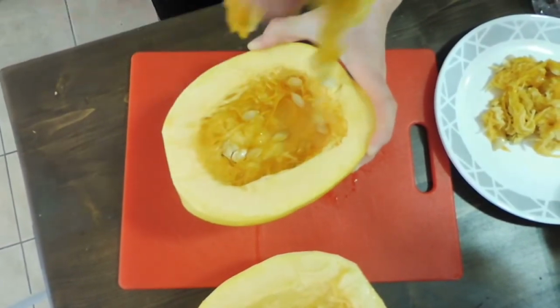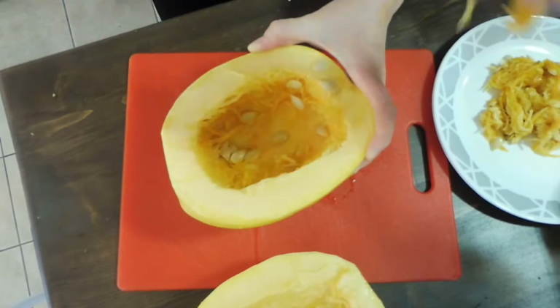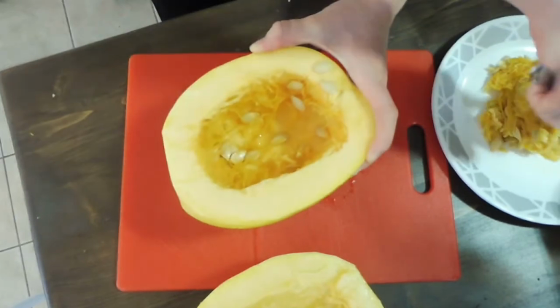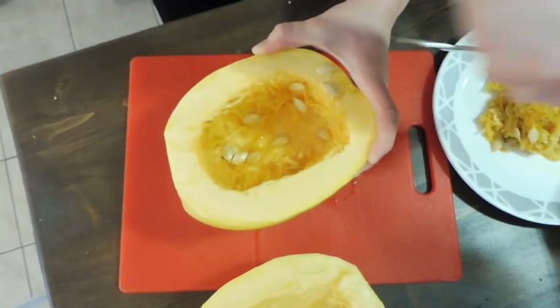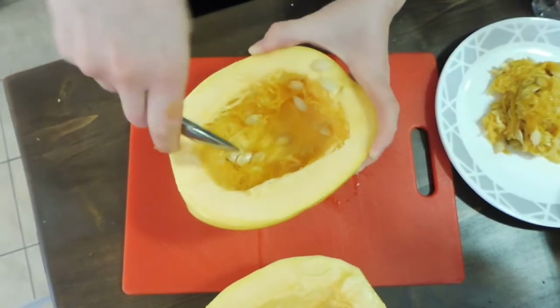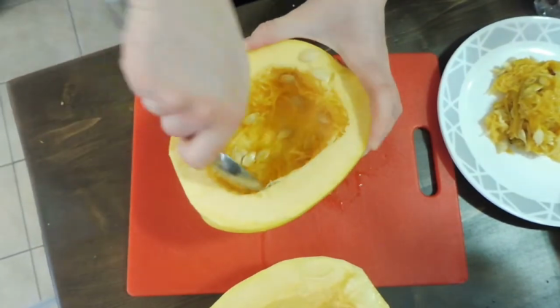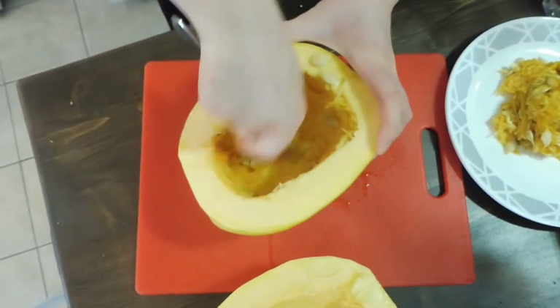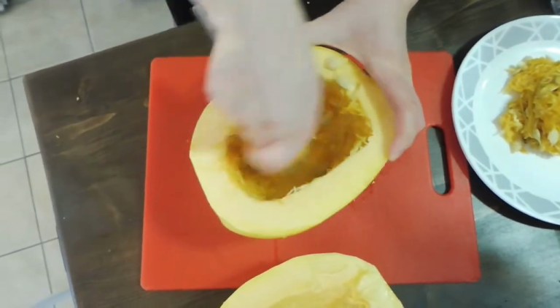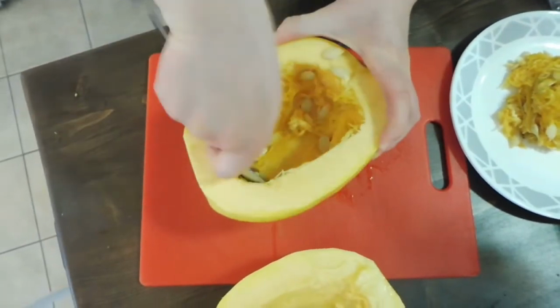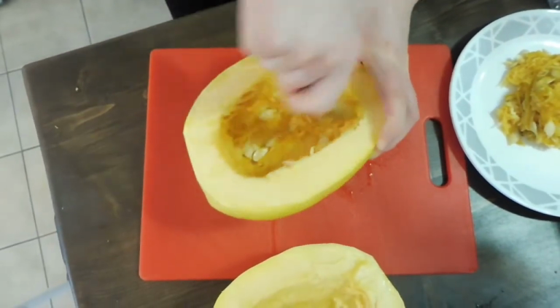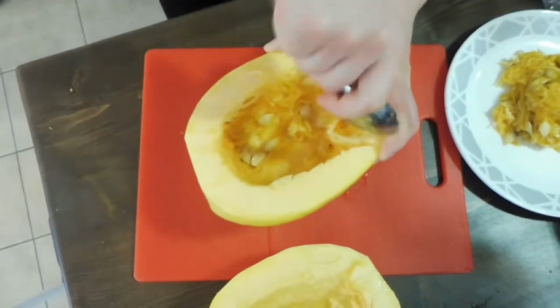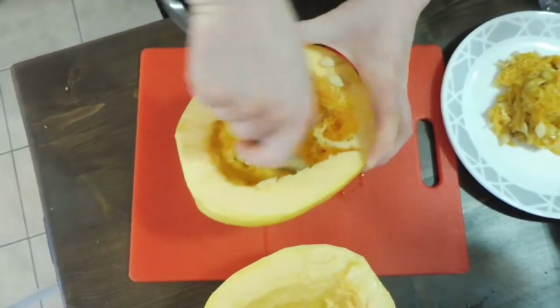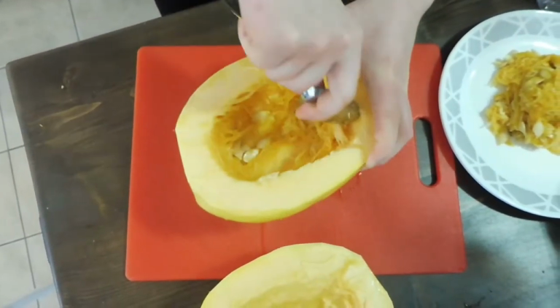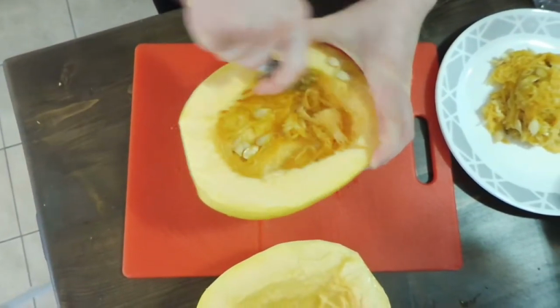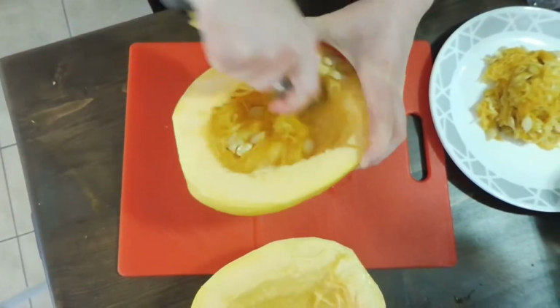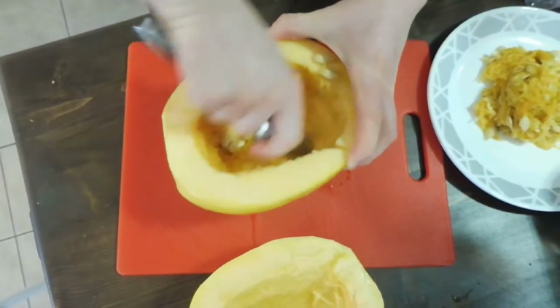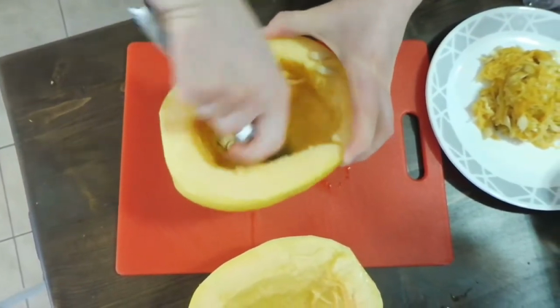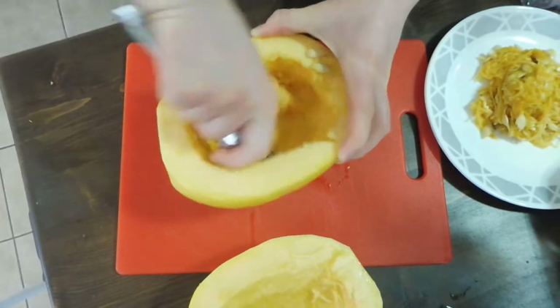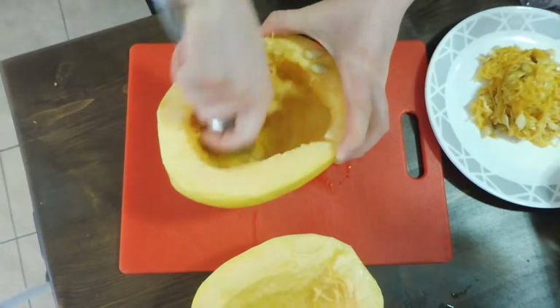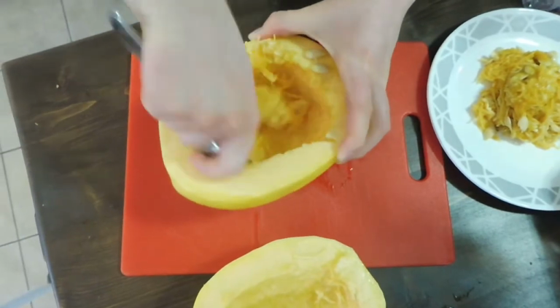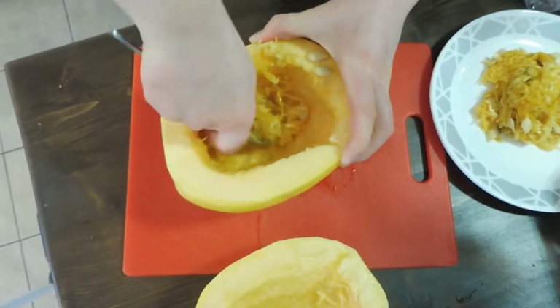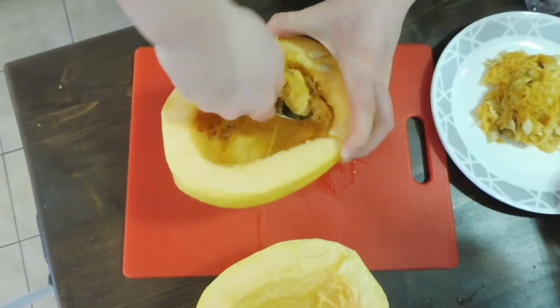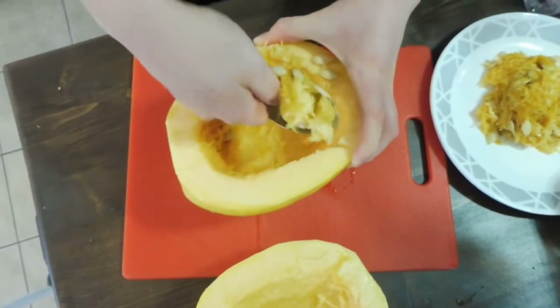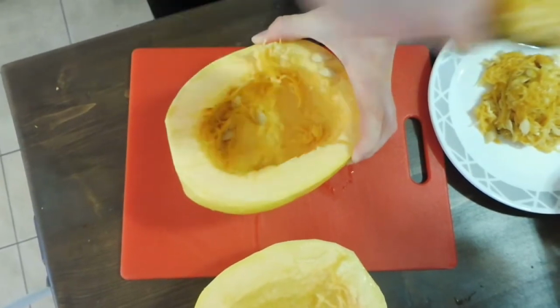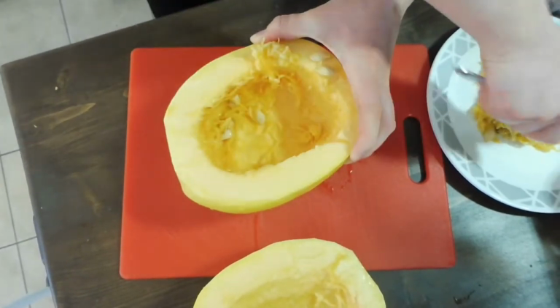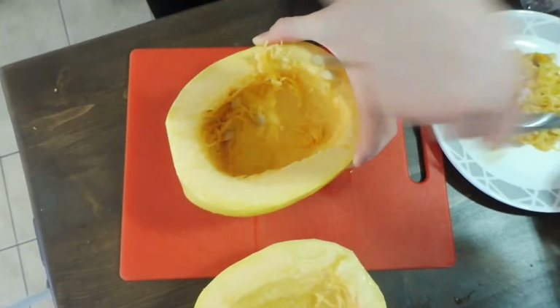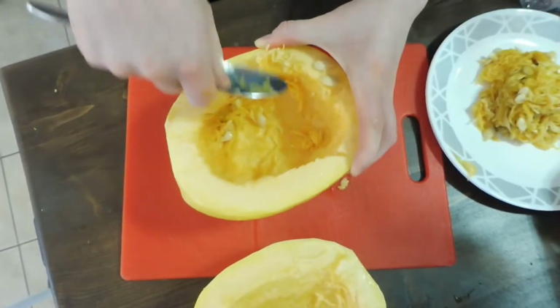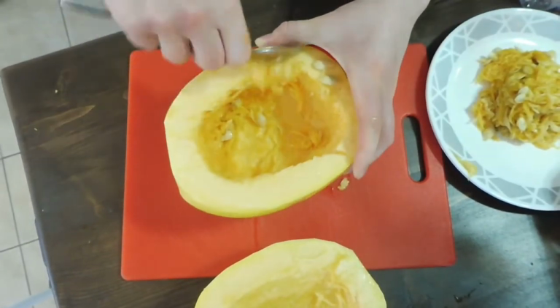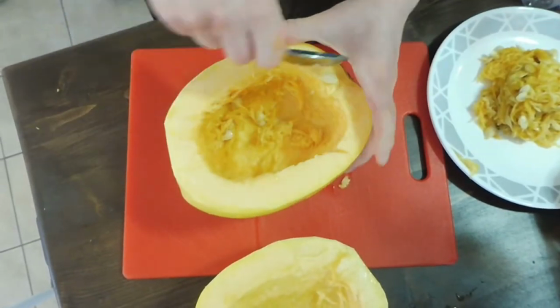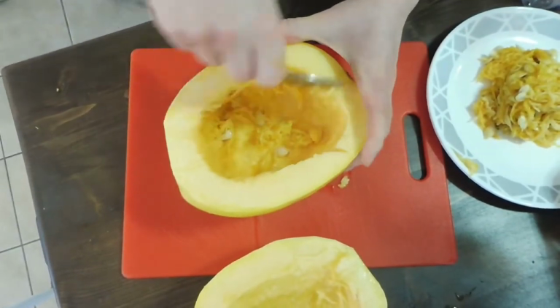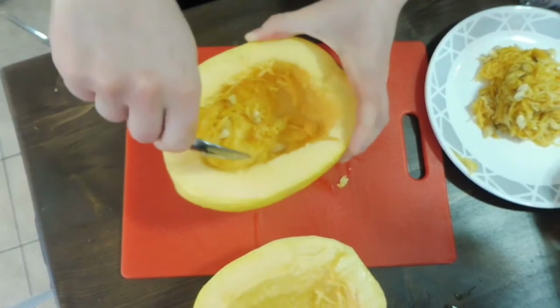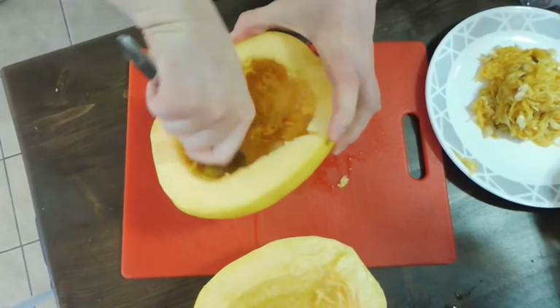If you feel like it, you can save the seeds and make roasted squash seeds — just put them in the oven with some salt and that's great. I don't think I'll do that this time because I'm feeling too lazy.